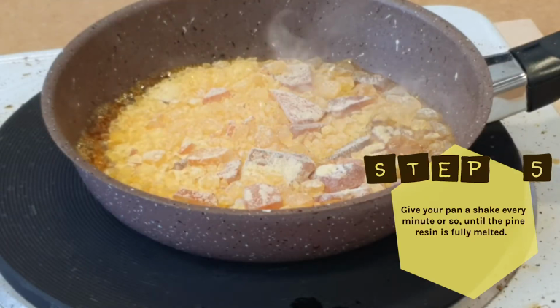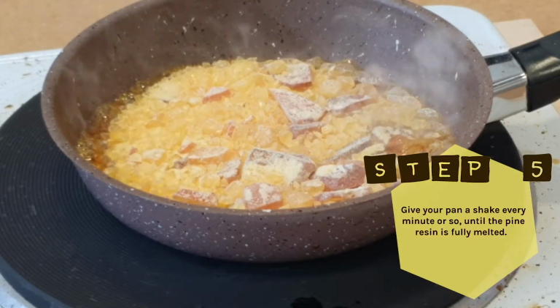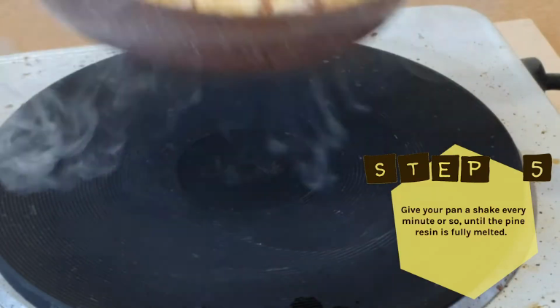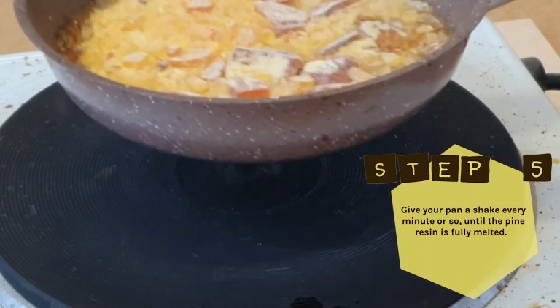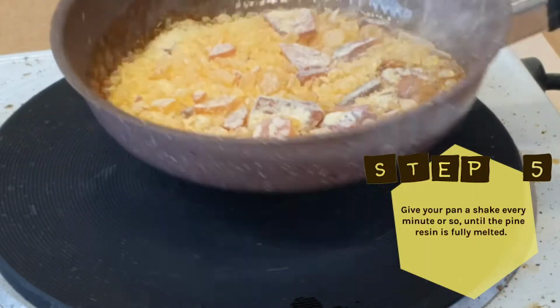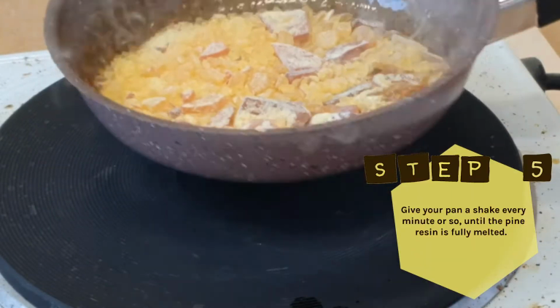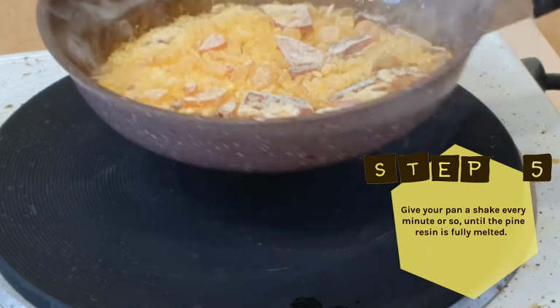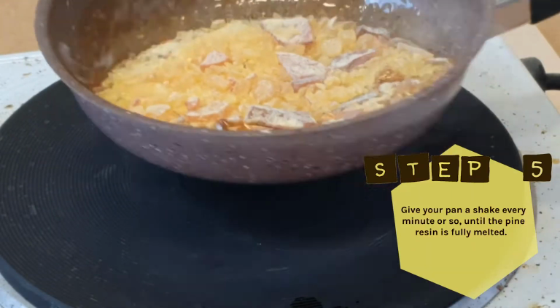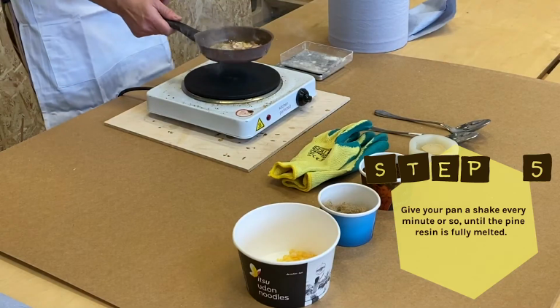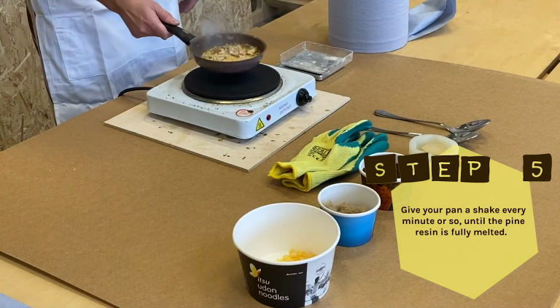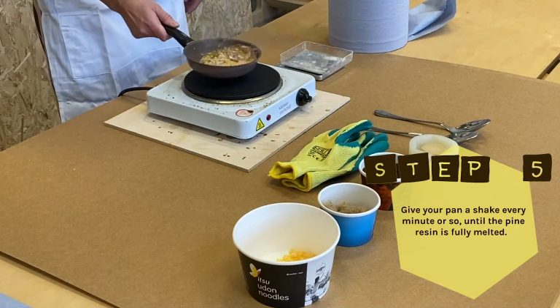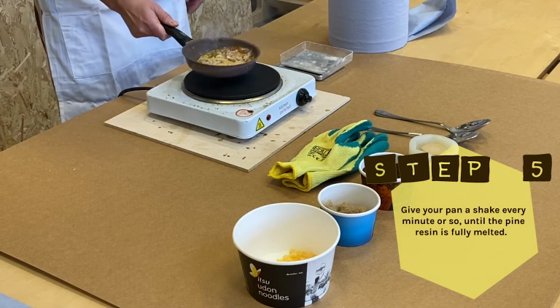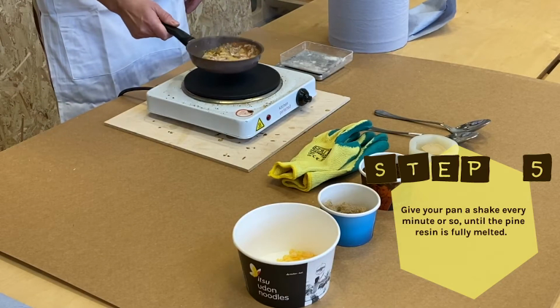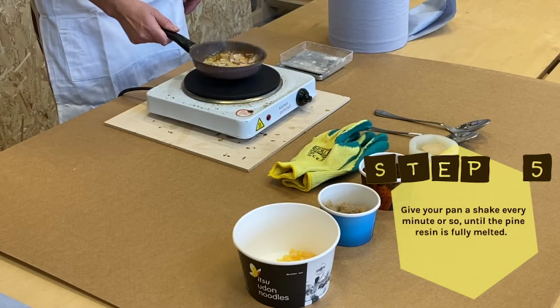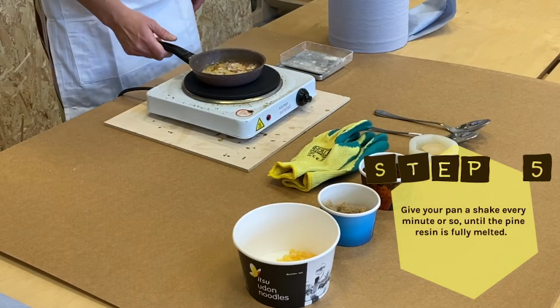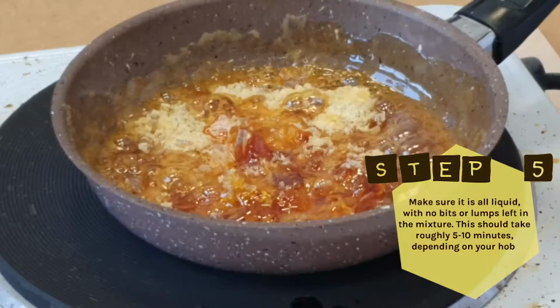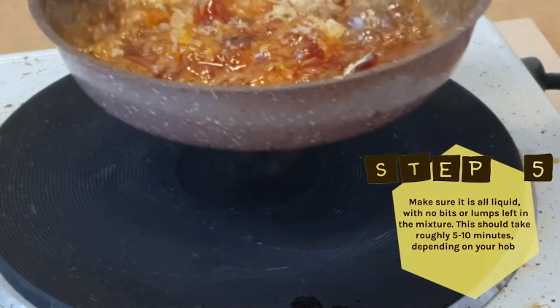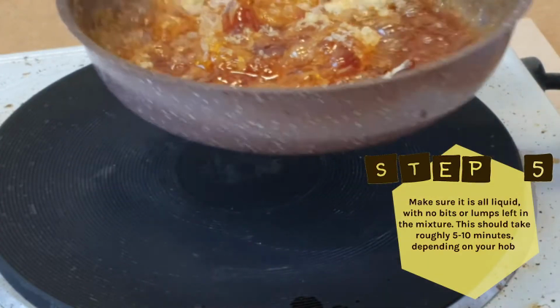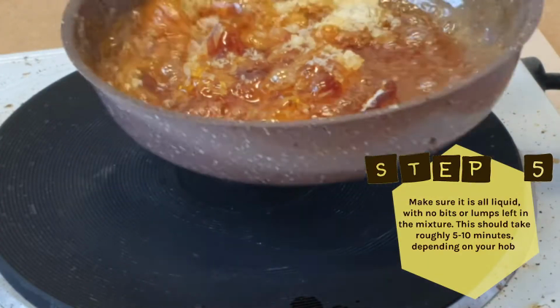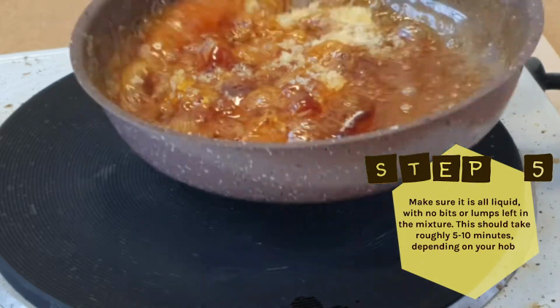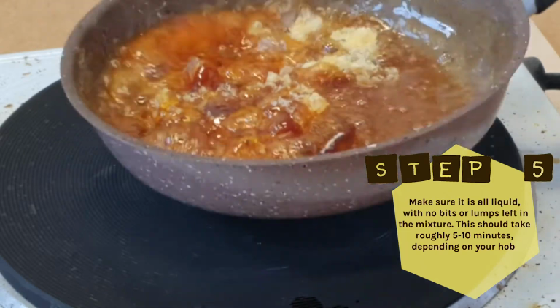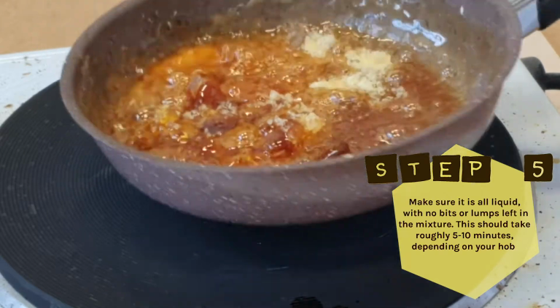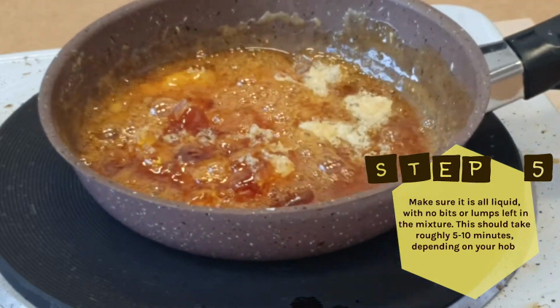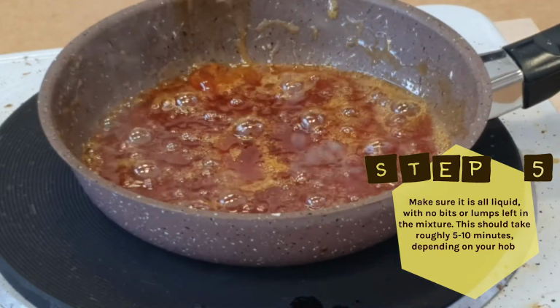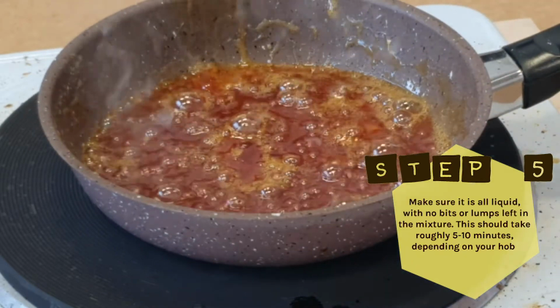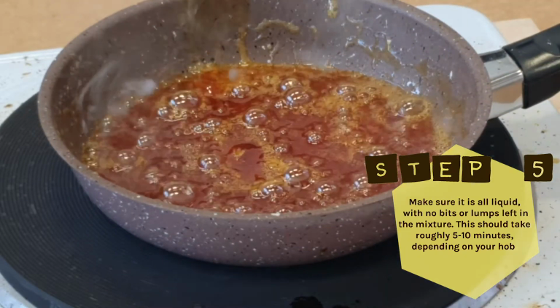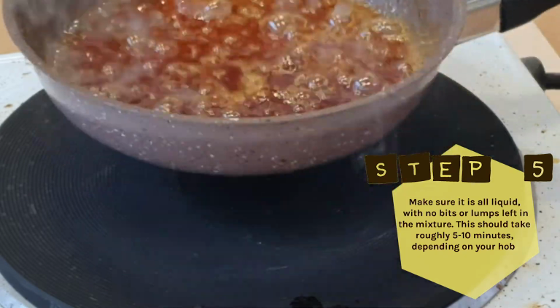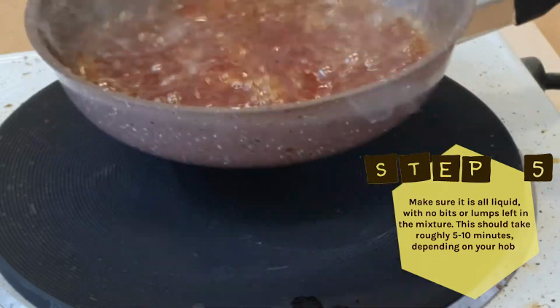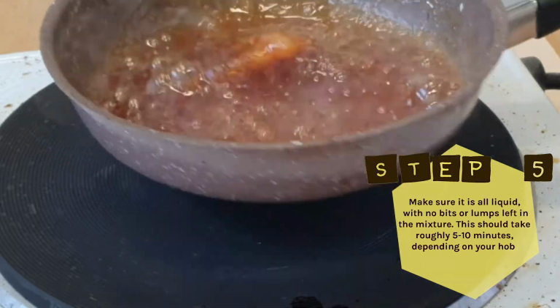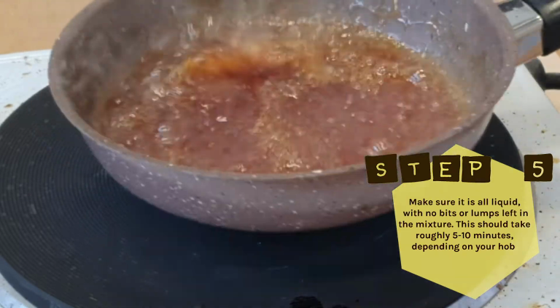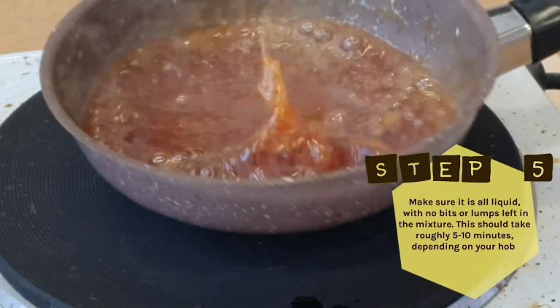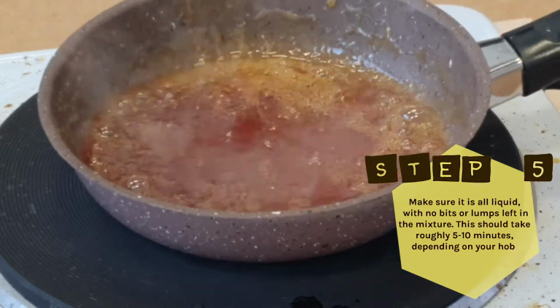Step 5: Give your pan a shake every minute or so until the pine resin is fully melted. Don't leave this unattended and make sure it's all liquid with no bits or lumps left in the mixture. It should take roughly 5 to 10 minutes depending on your hob.